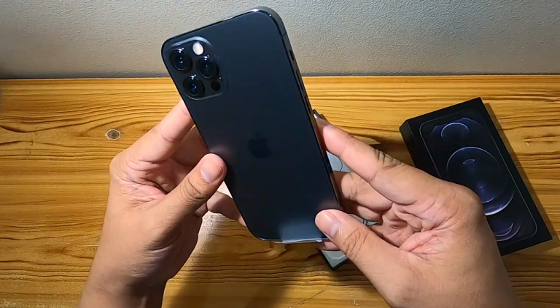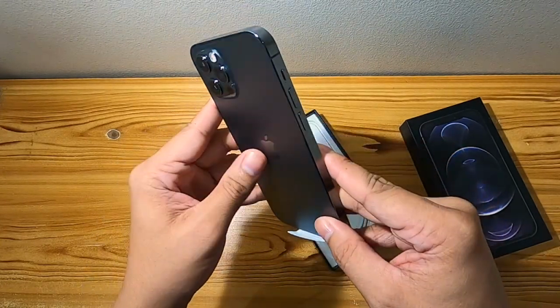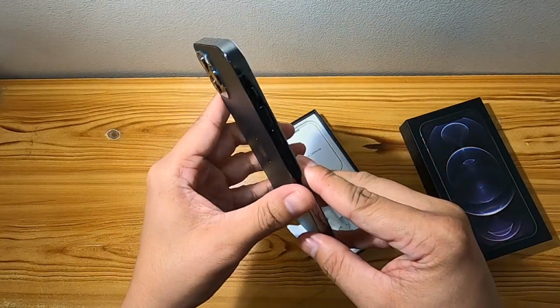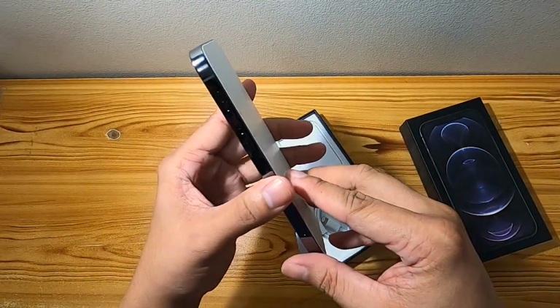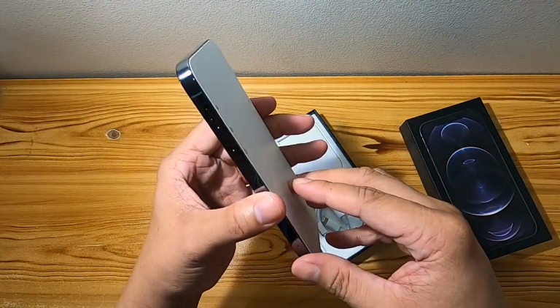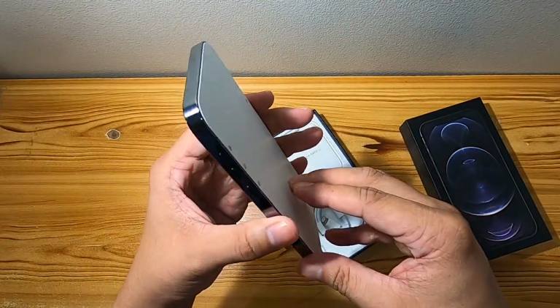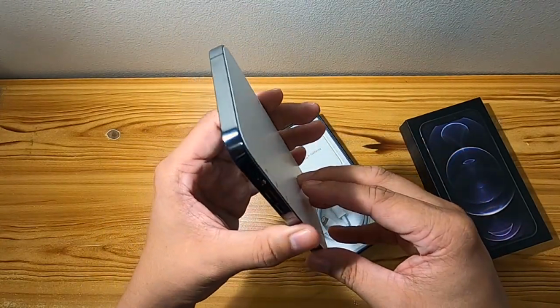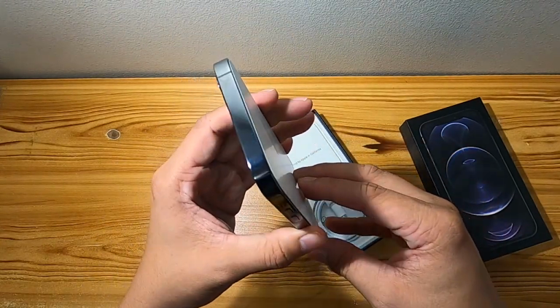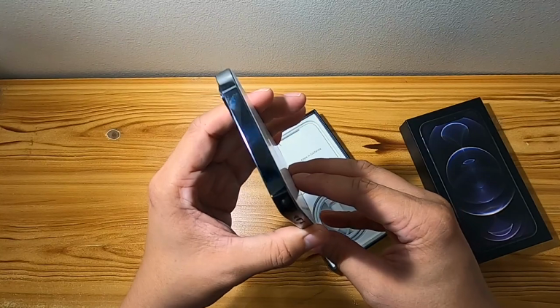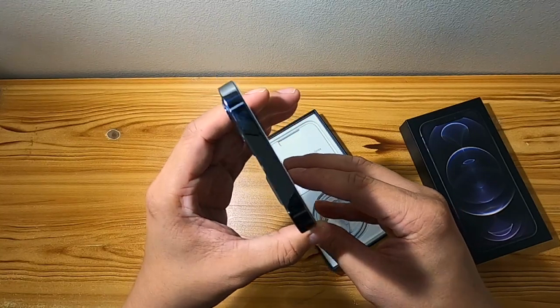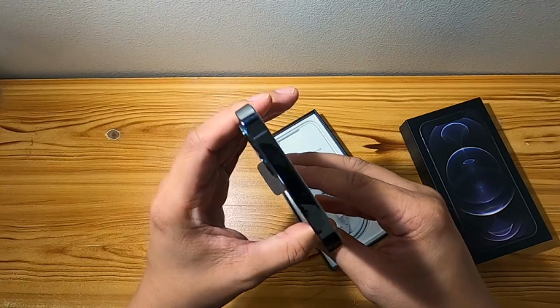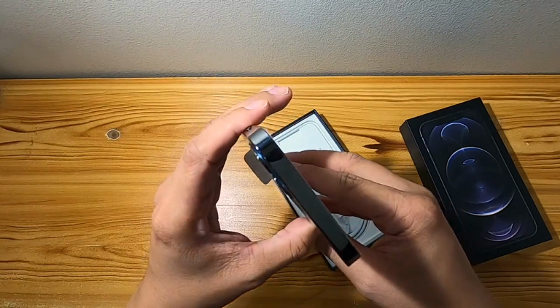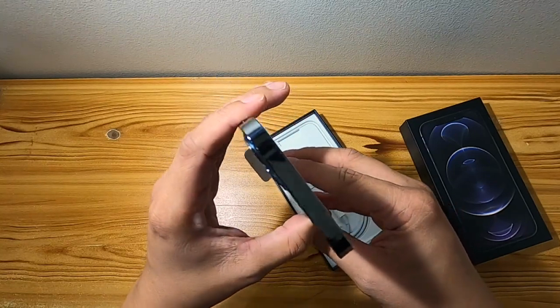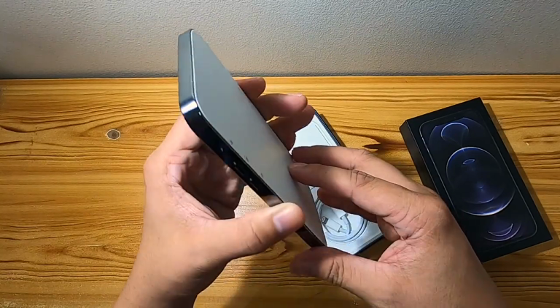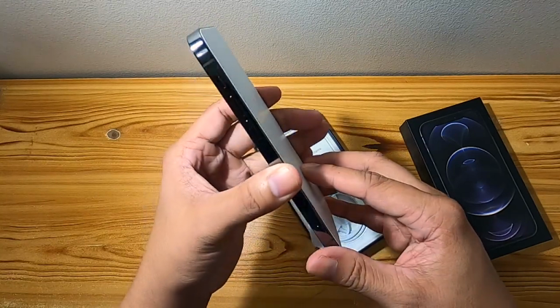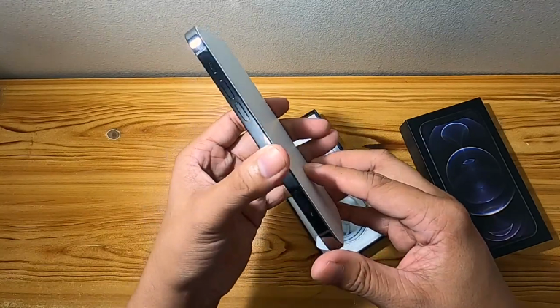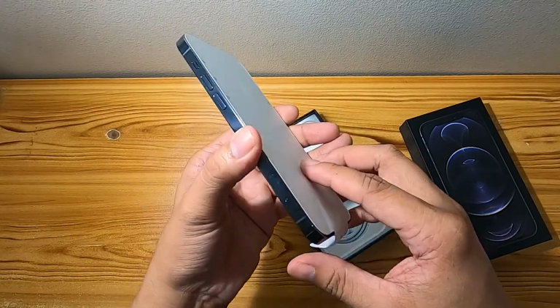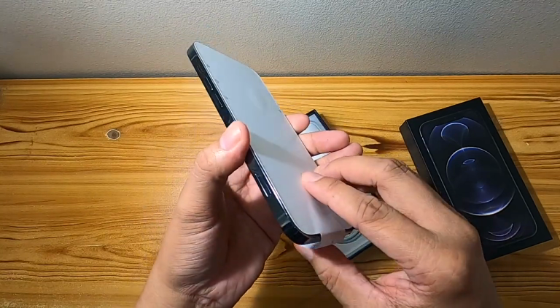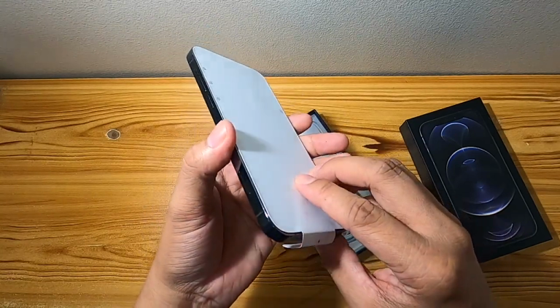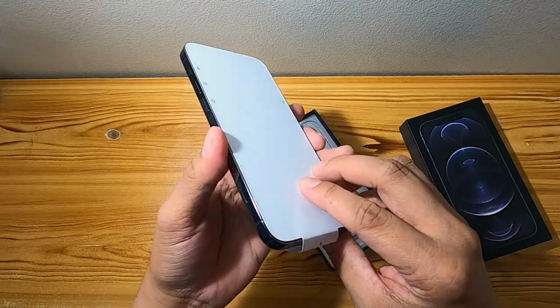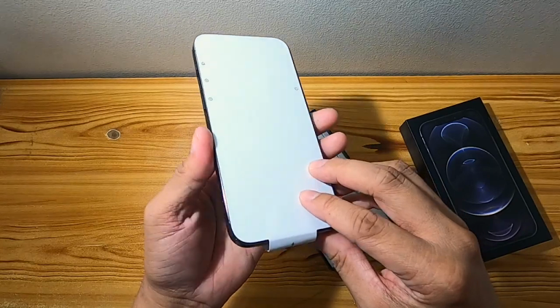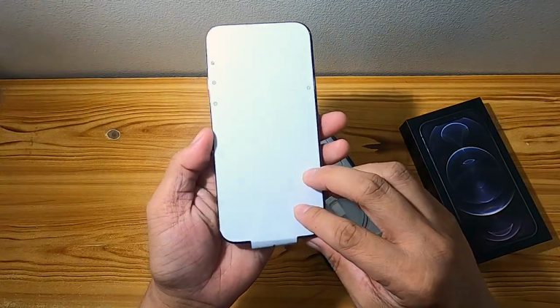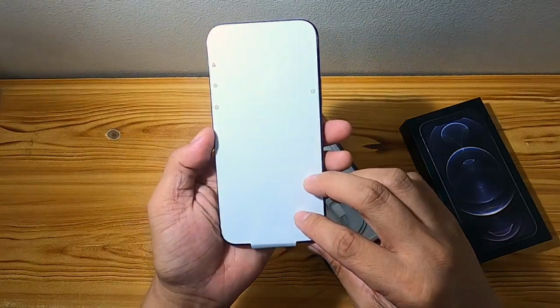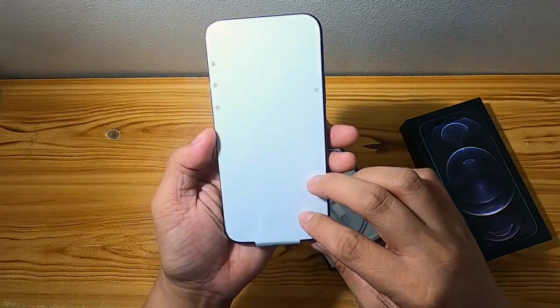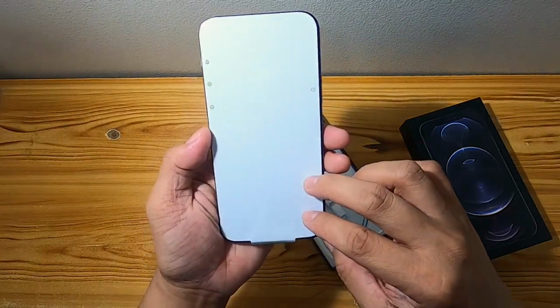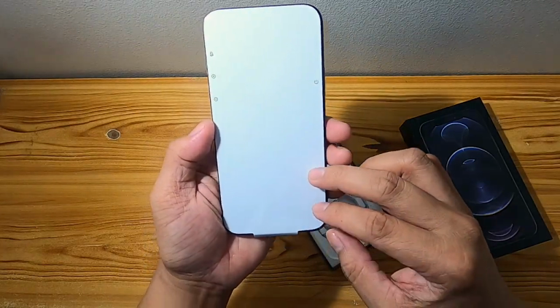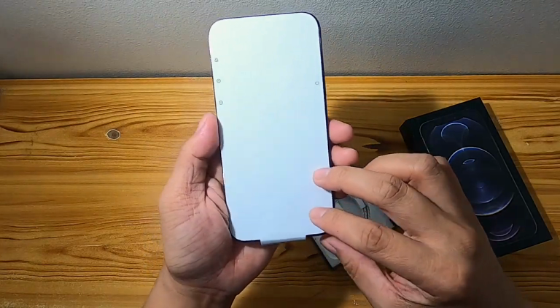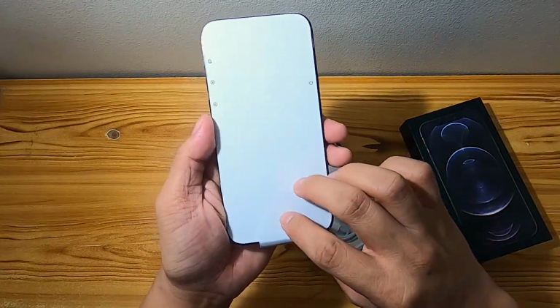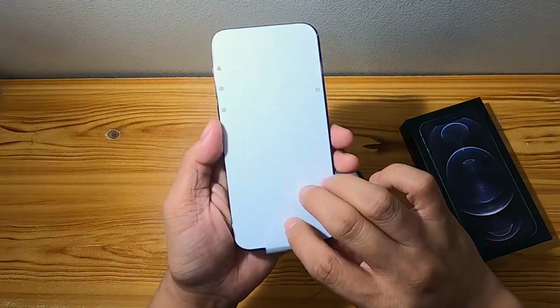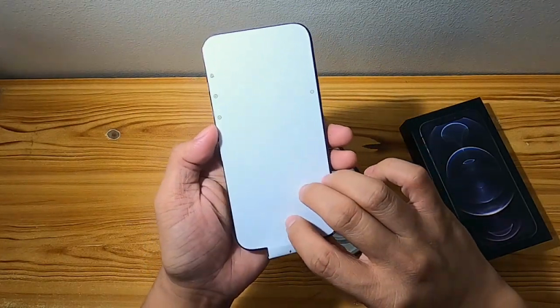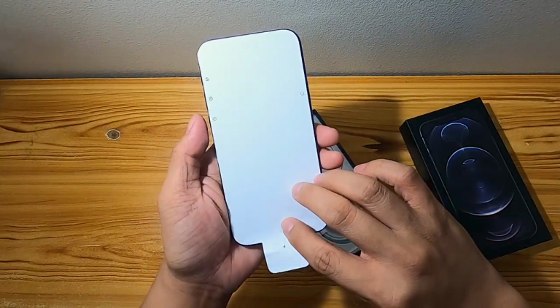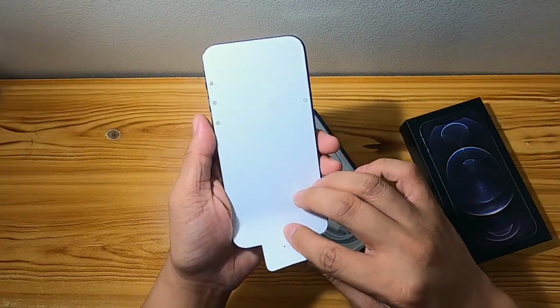Okay, so you can see the sides — sorry if there are smudges on the phone, but that's because of my hands. Okay, so let's open it.